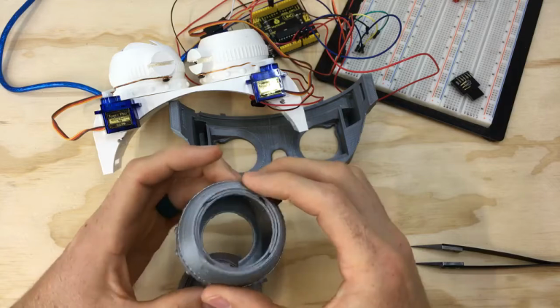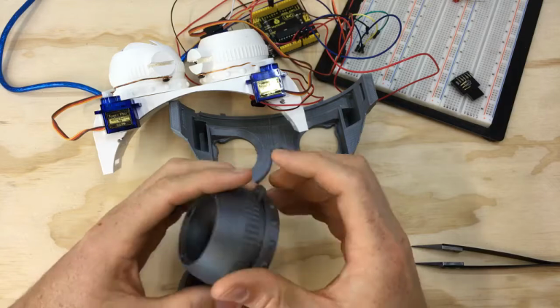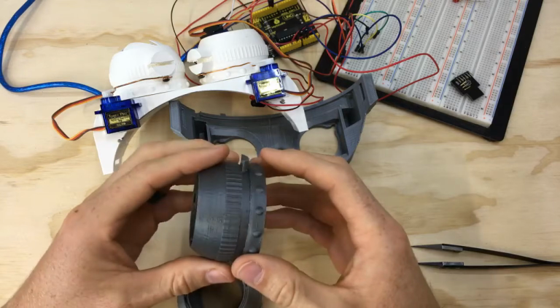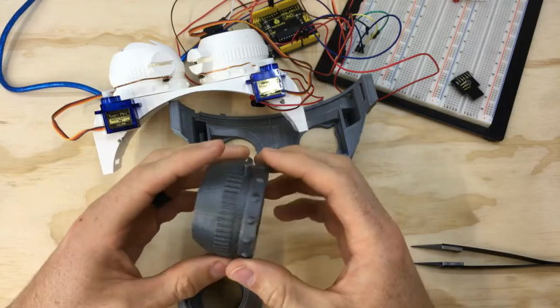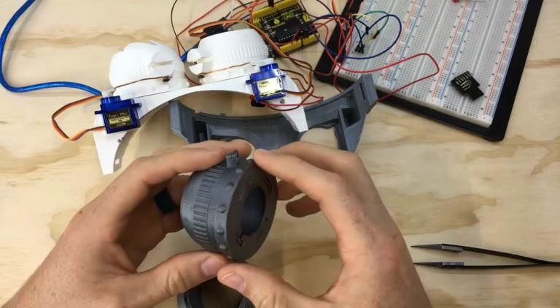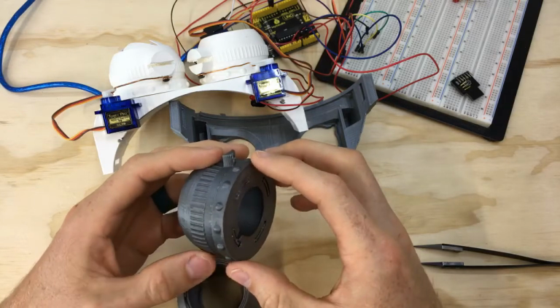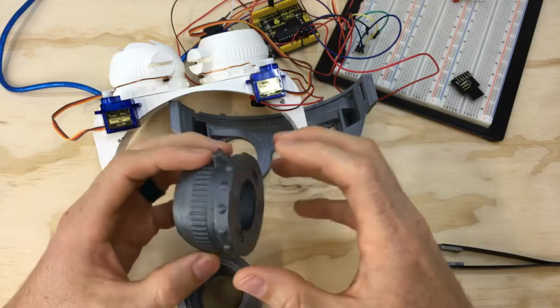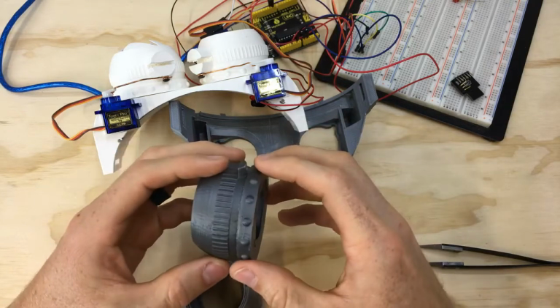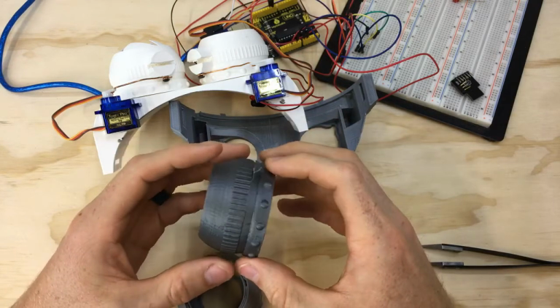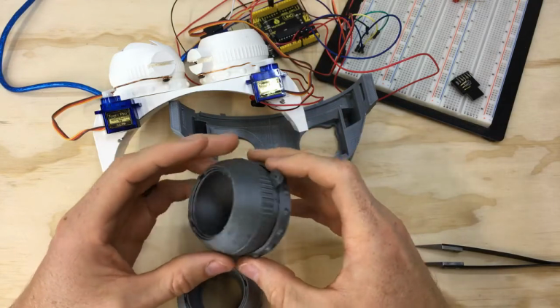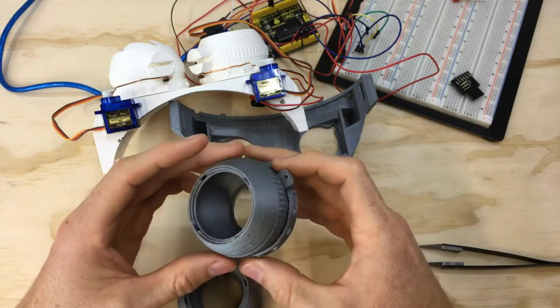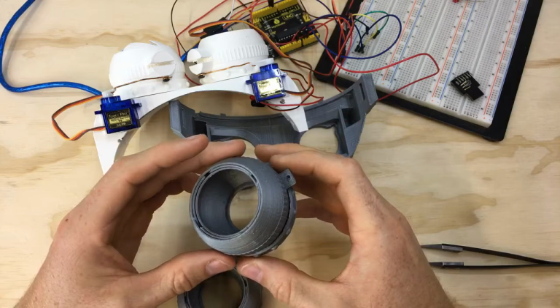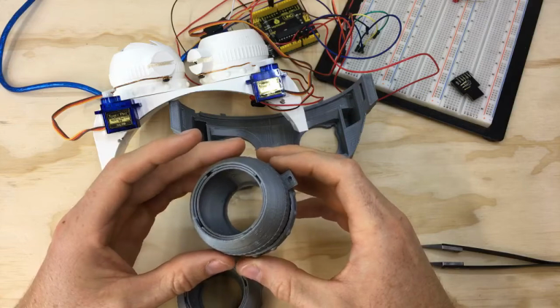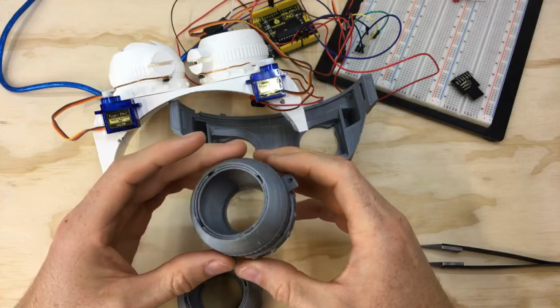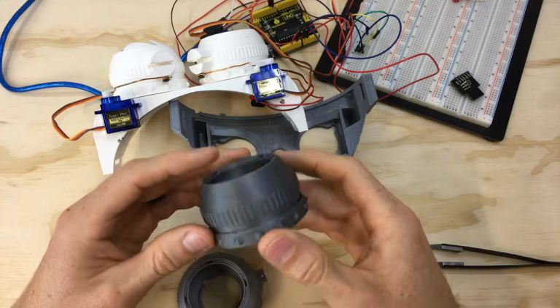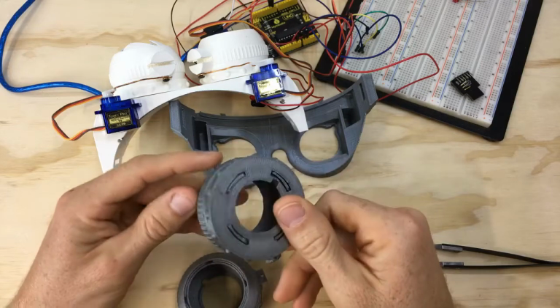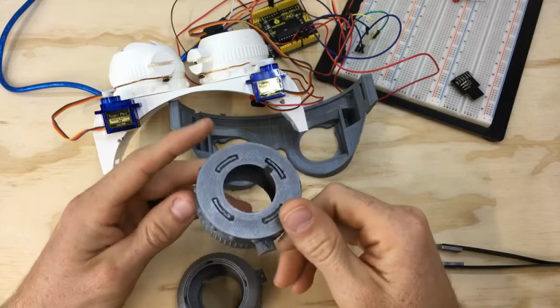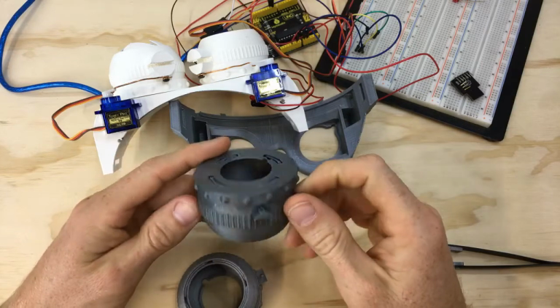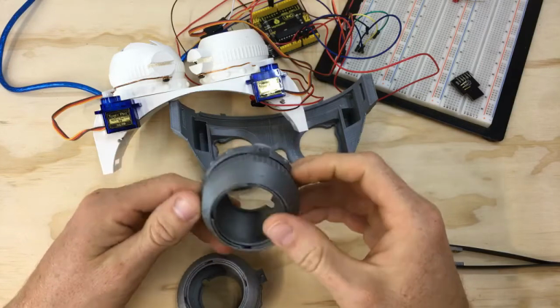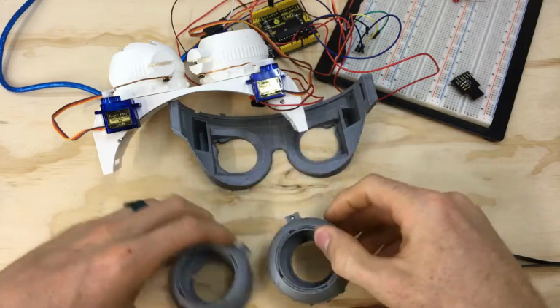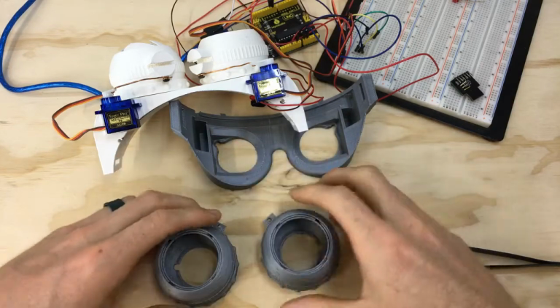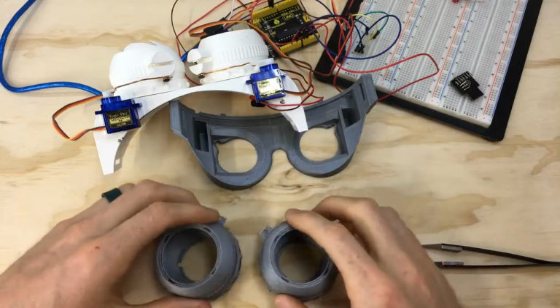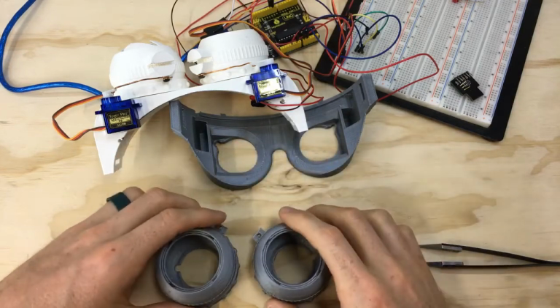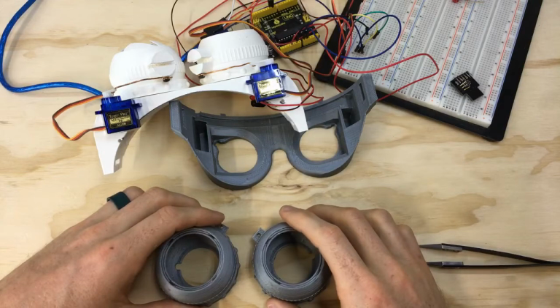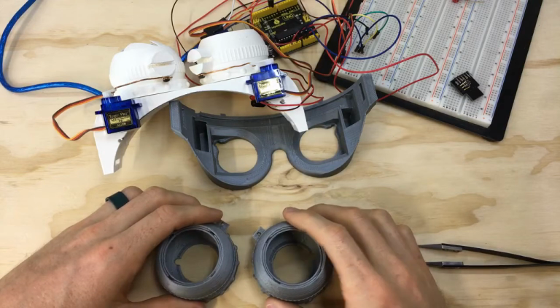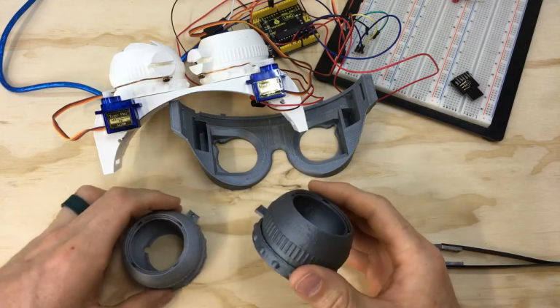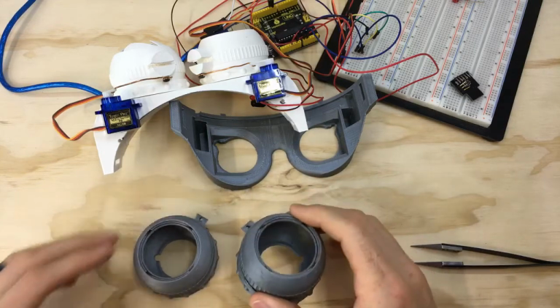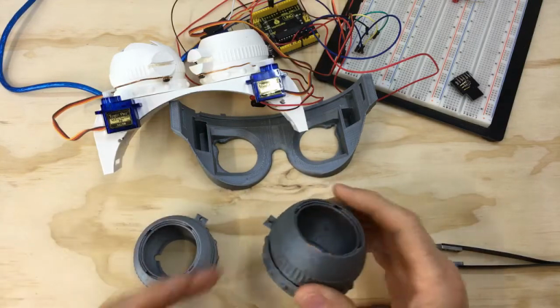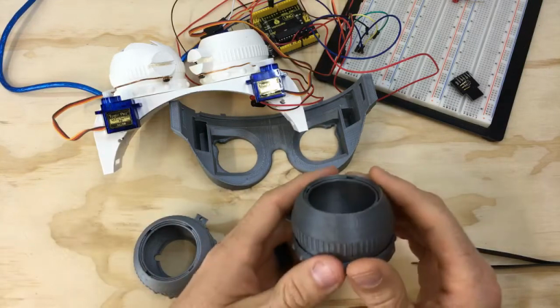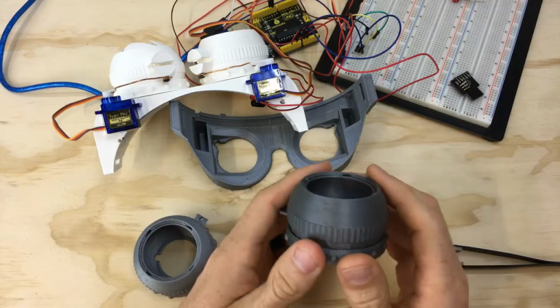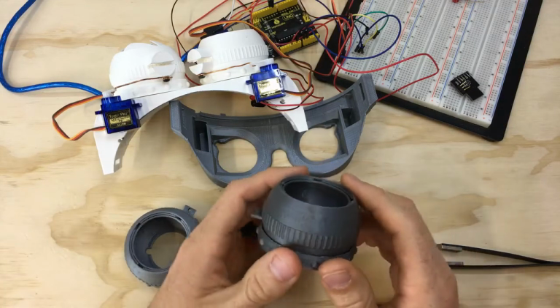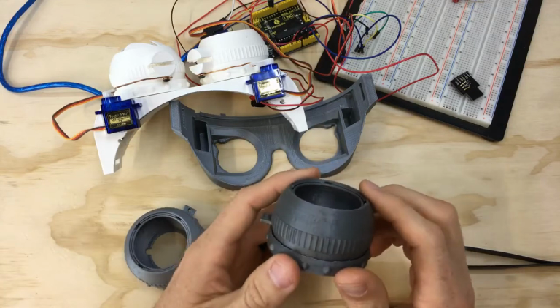Other than that I didn't do any changes to the actual mechanics of the iris — mad props to the original designer because it just works really well. It is a little bit finicky, but once you grind everything down it works pretty smoothly.